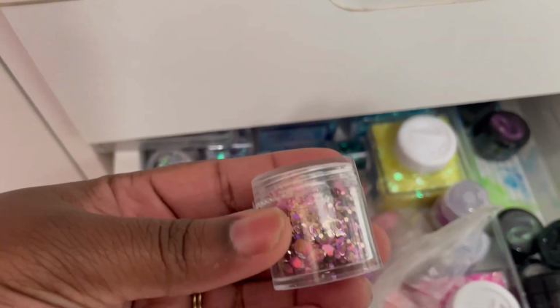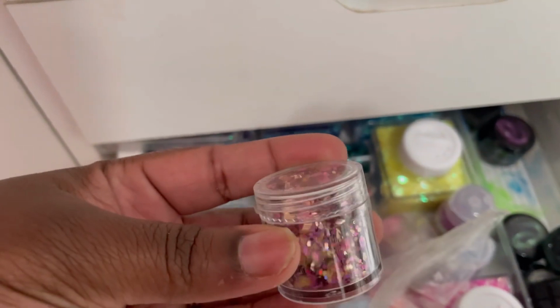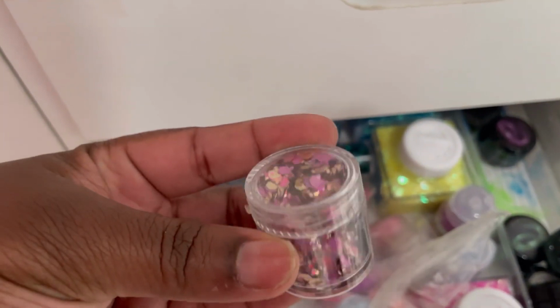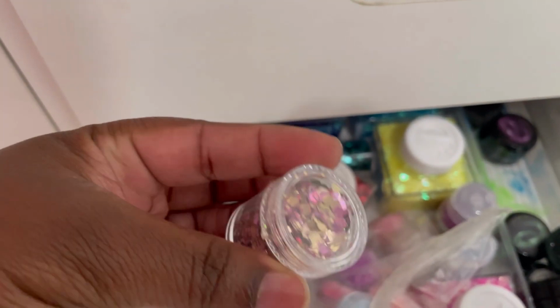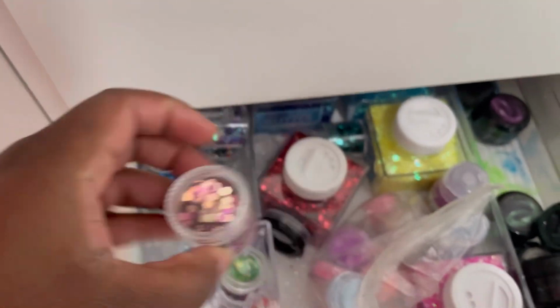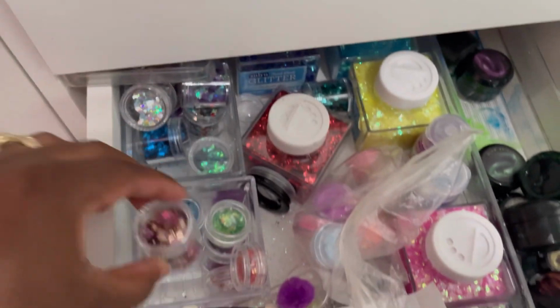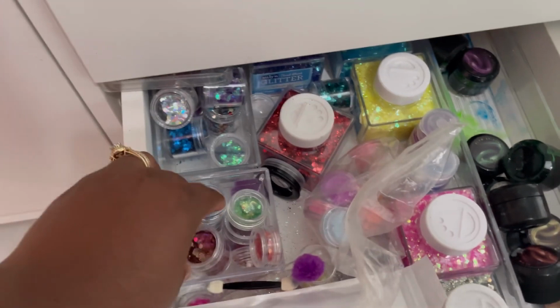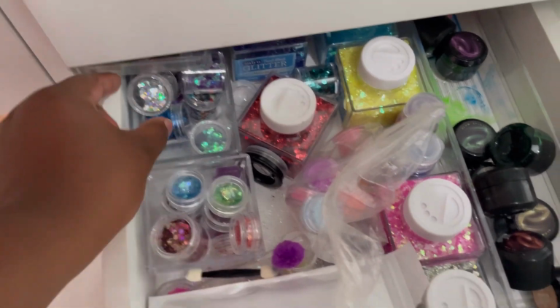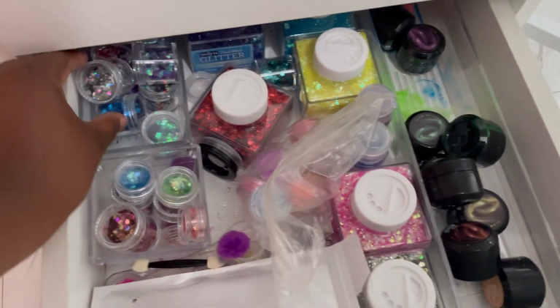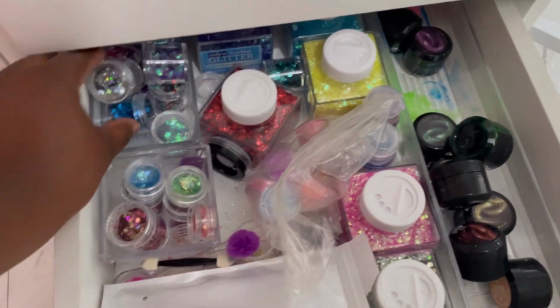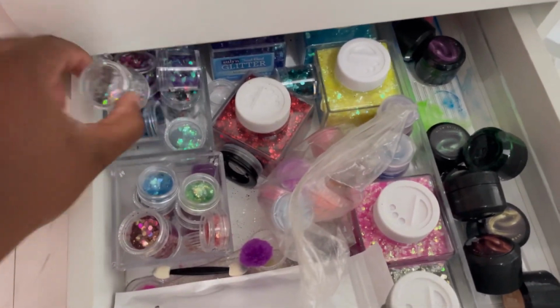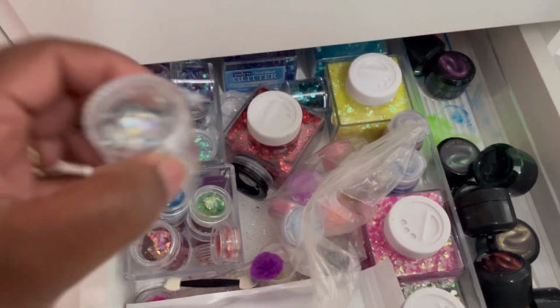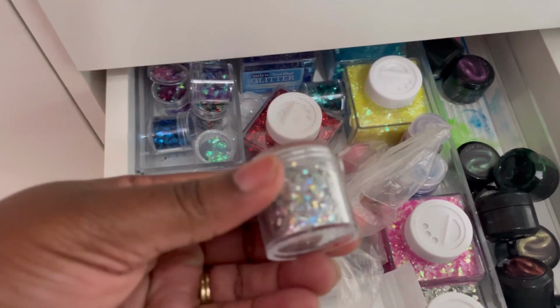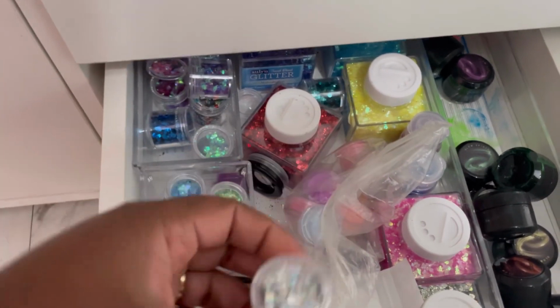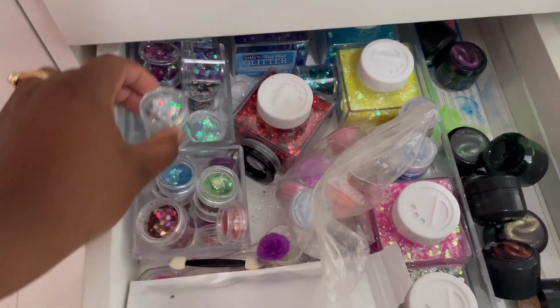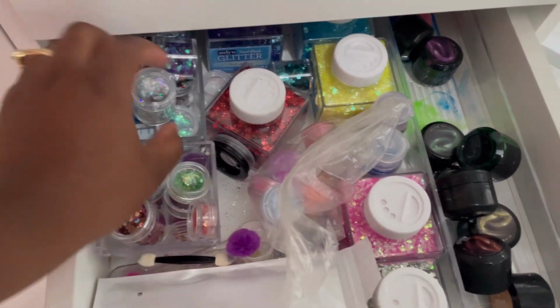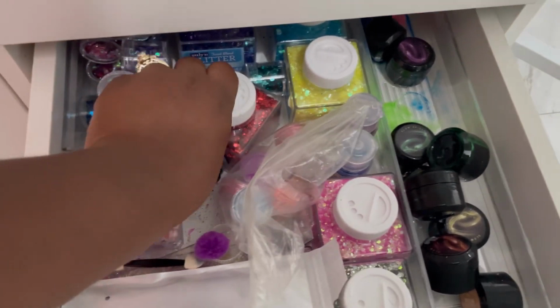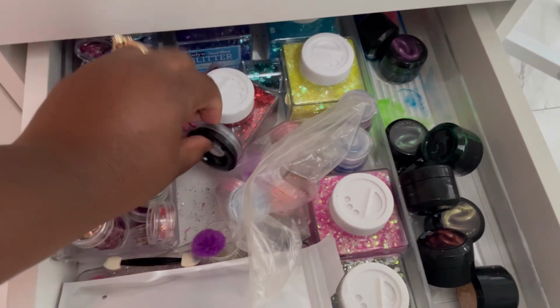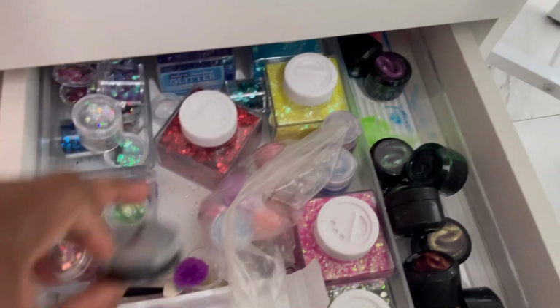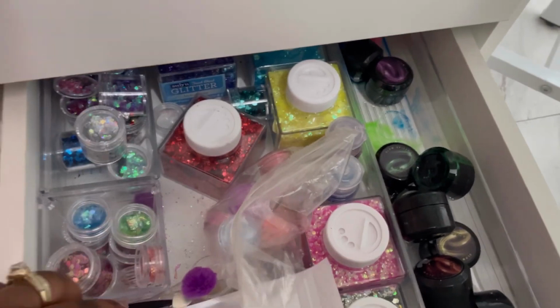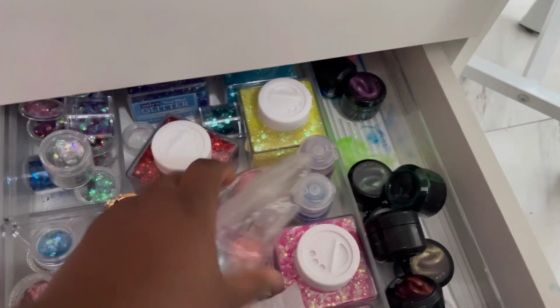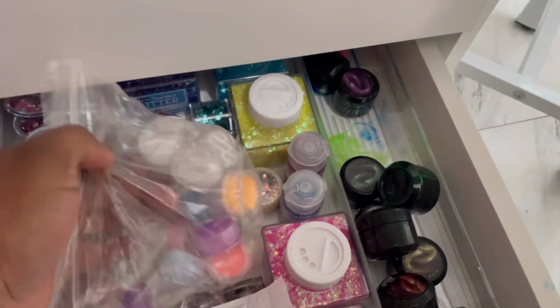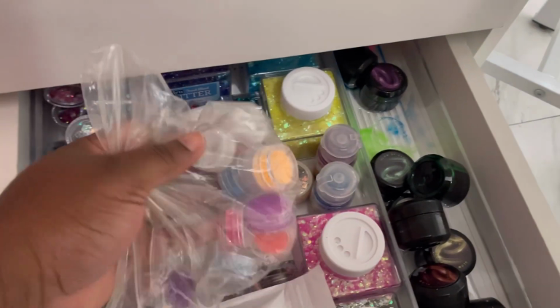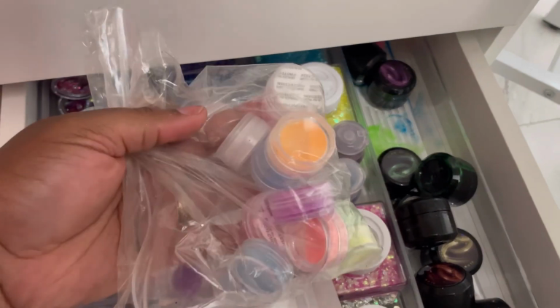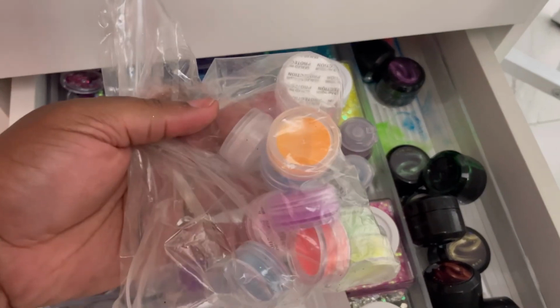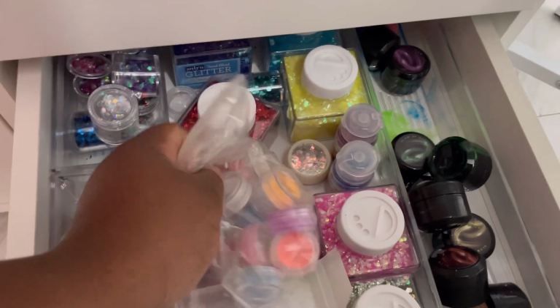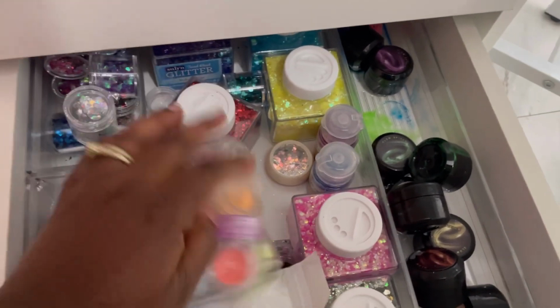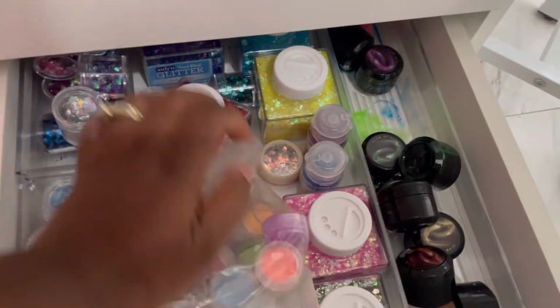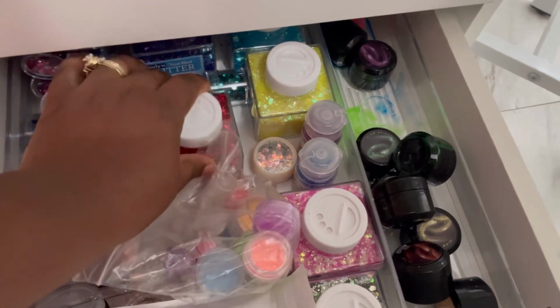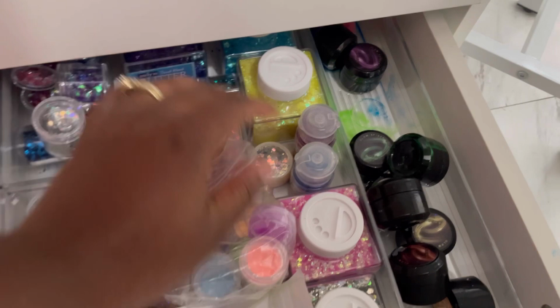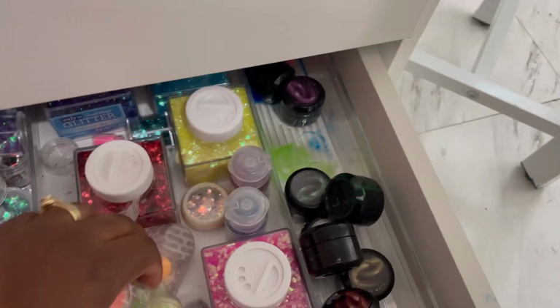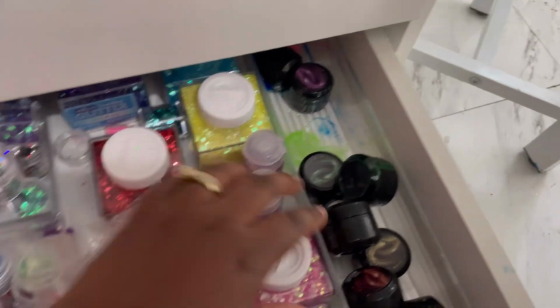Yes, this is my glitter drawer — this is where I keep and store all of my glitters. I'm just going to go through and pick up some of my favorite glitters. I even have a glow-in-the-dark powder in here.